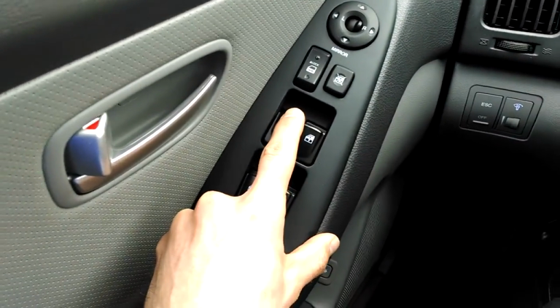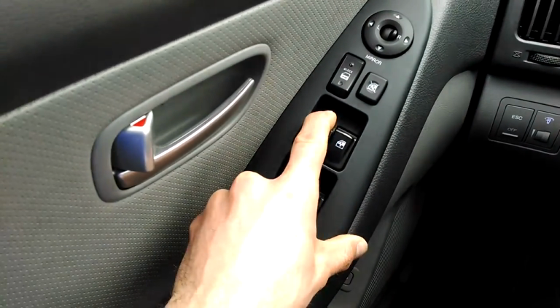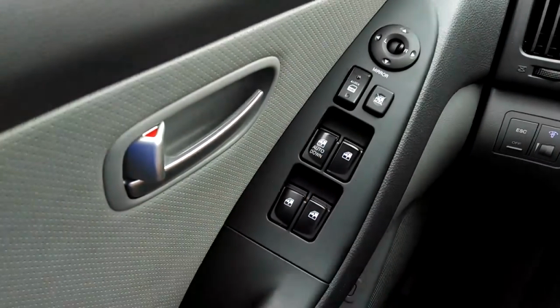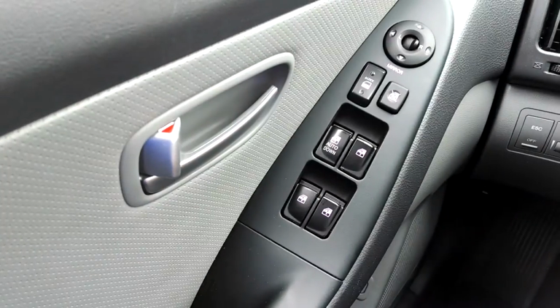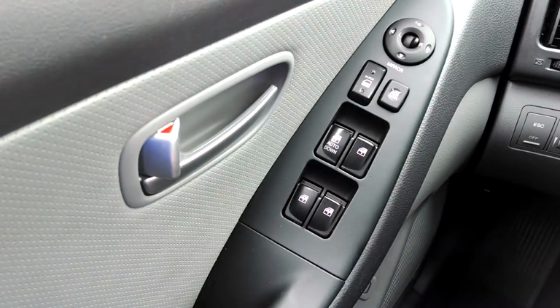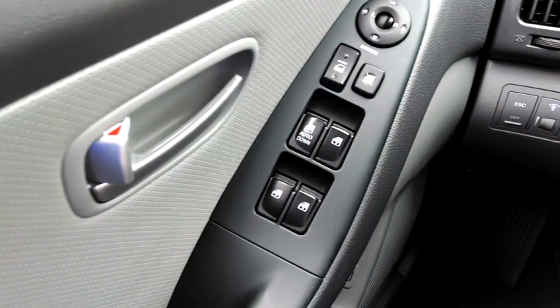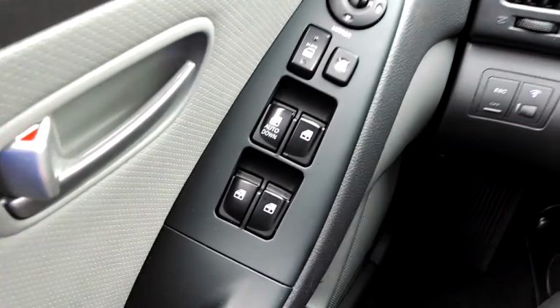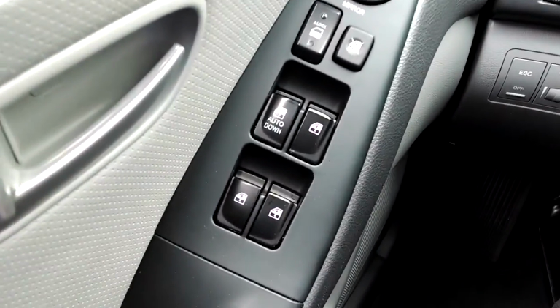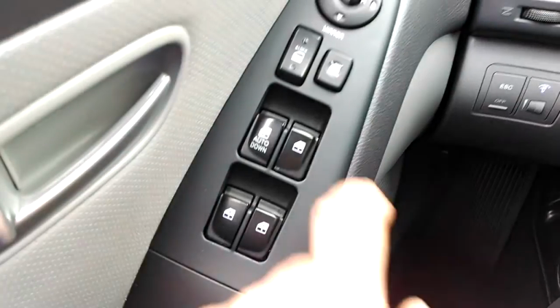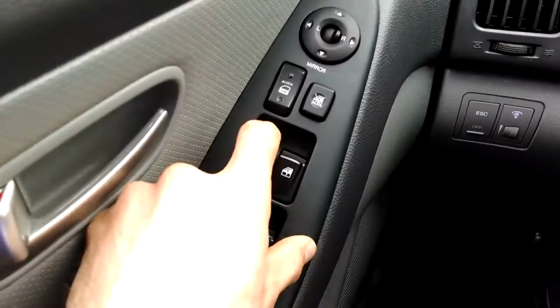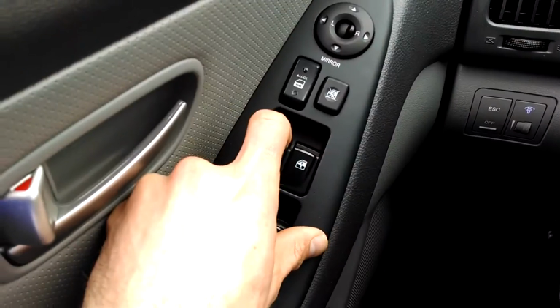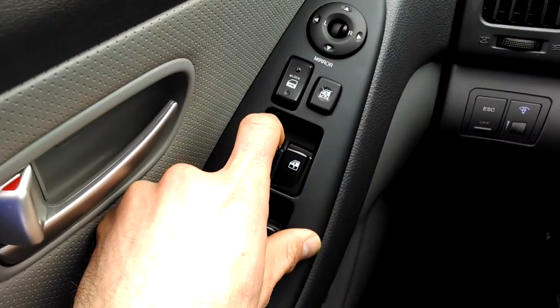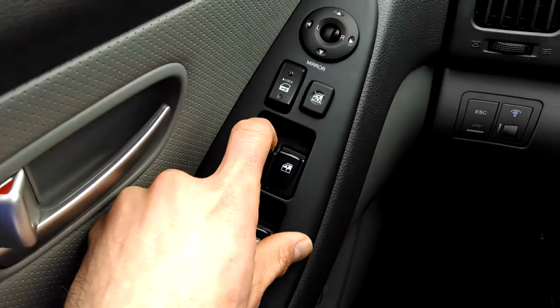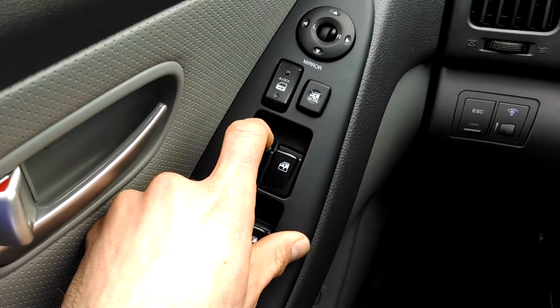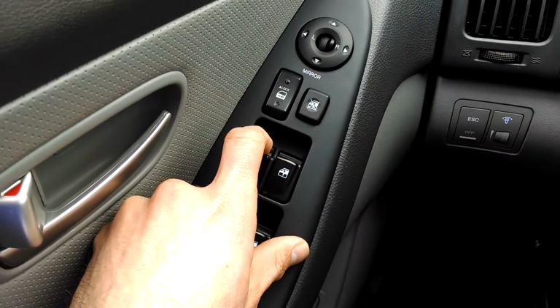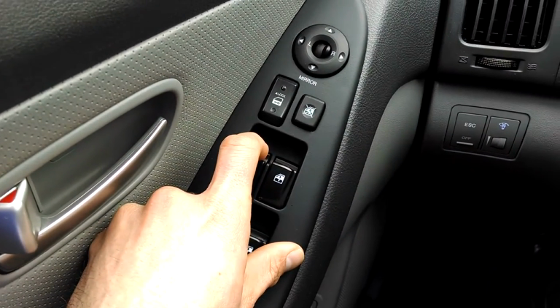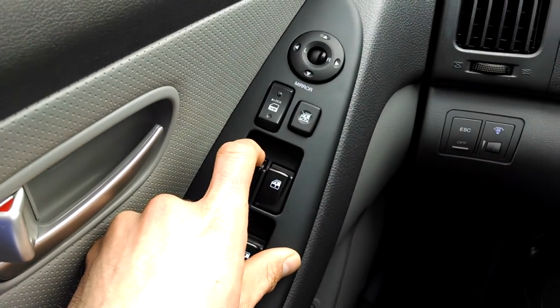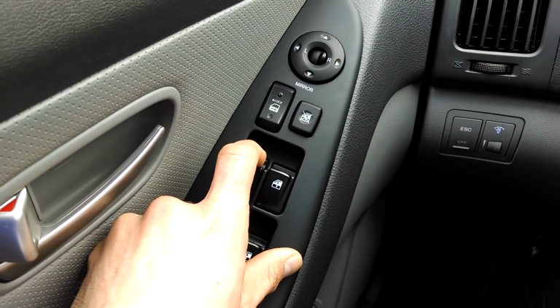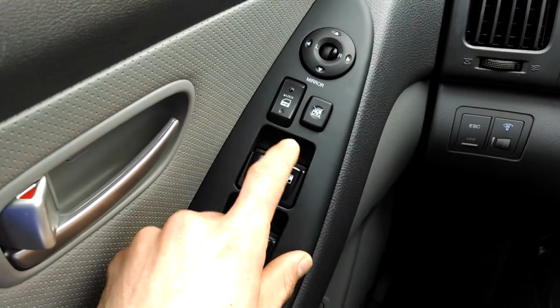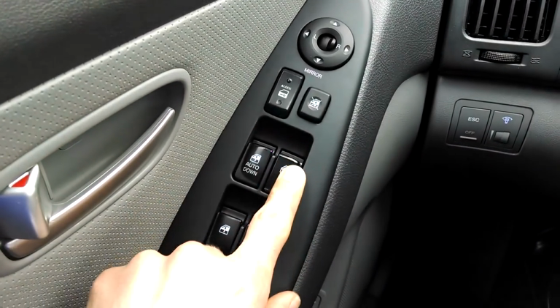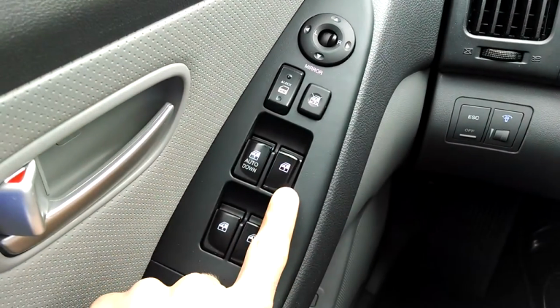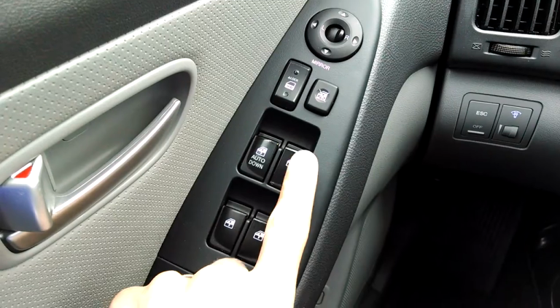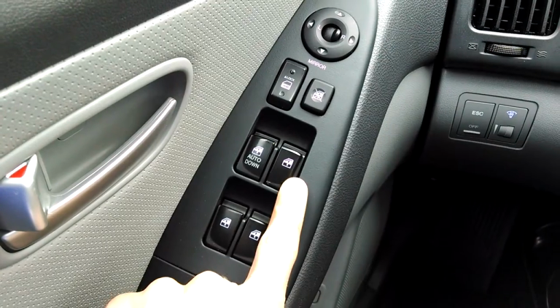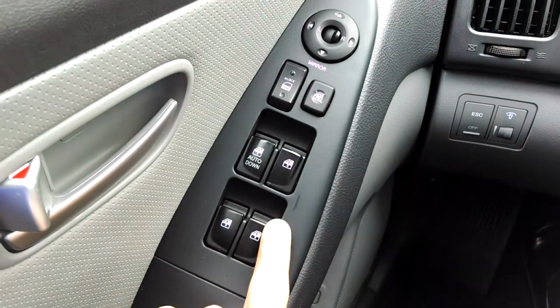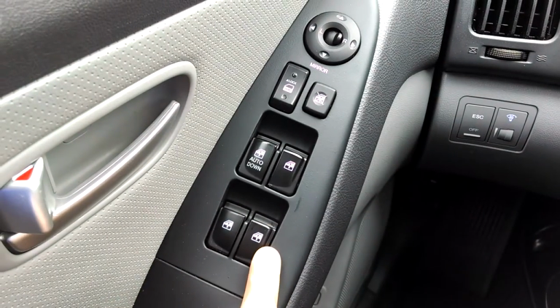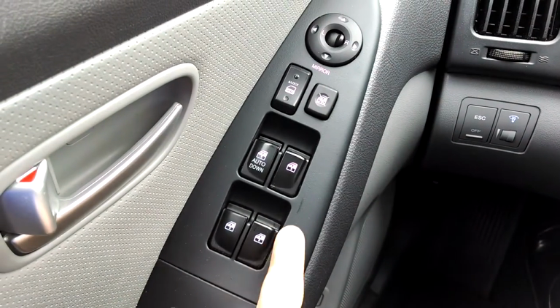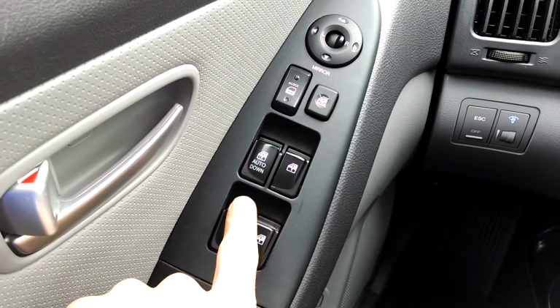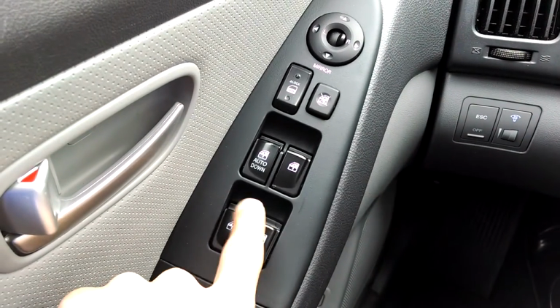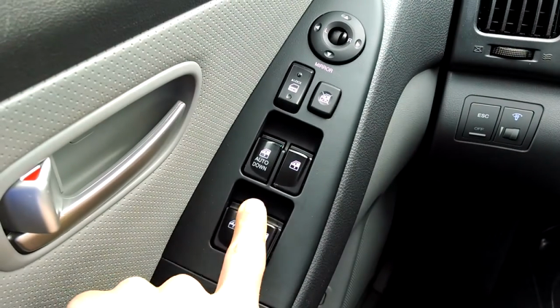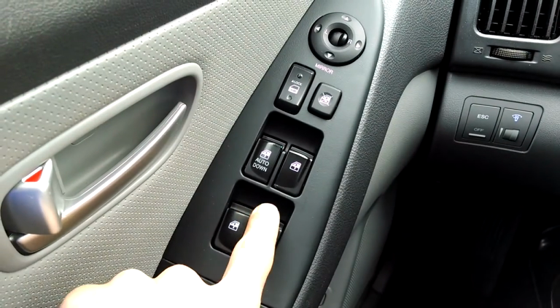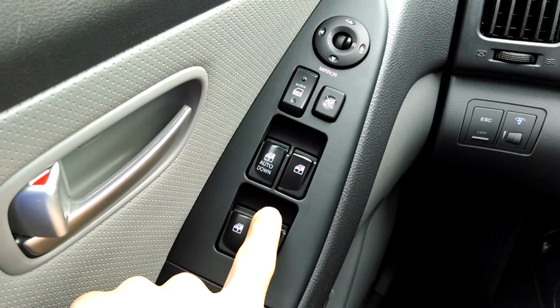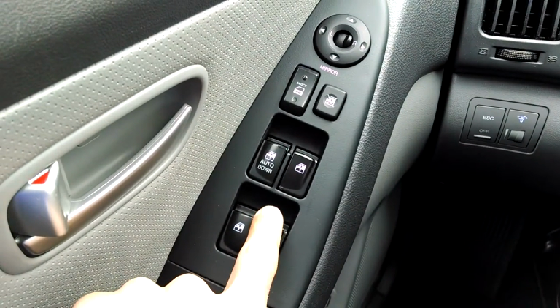You can feel the click in it right there and it takes it down all the way. Also there is a passenger side front and rear windows there.